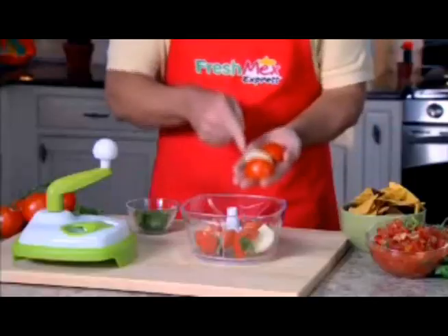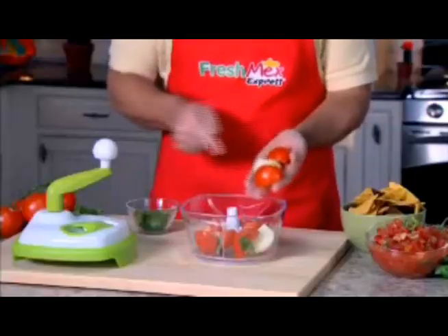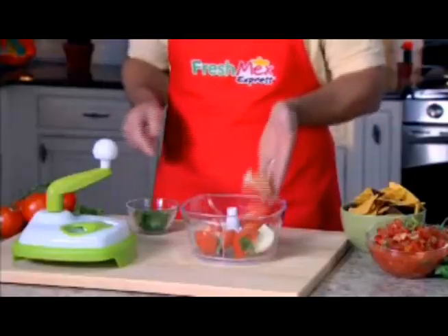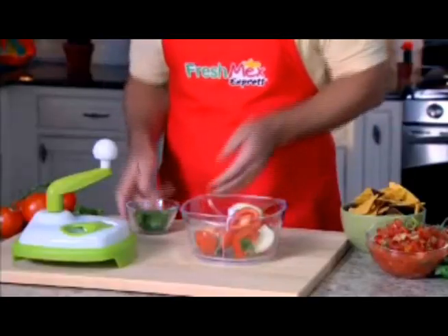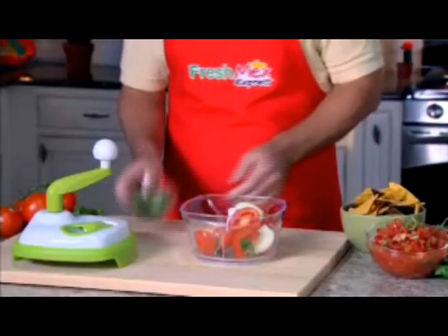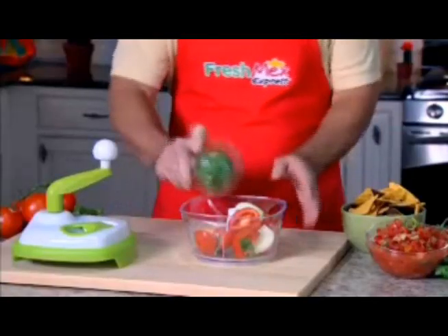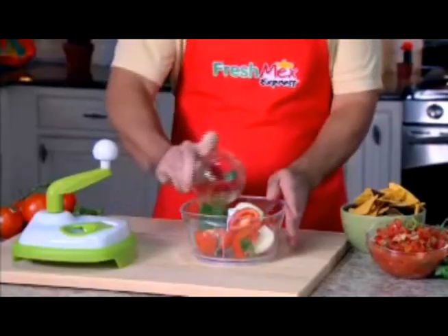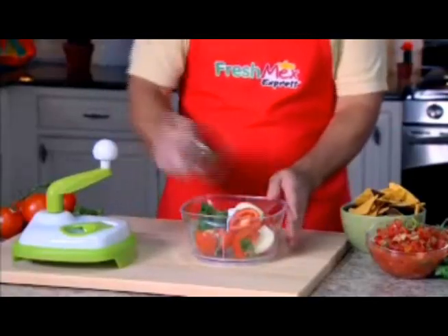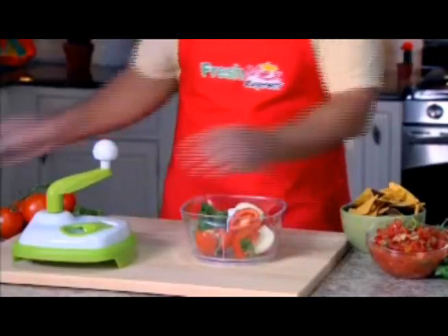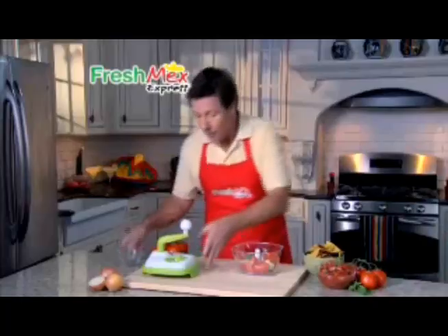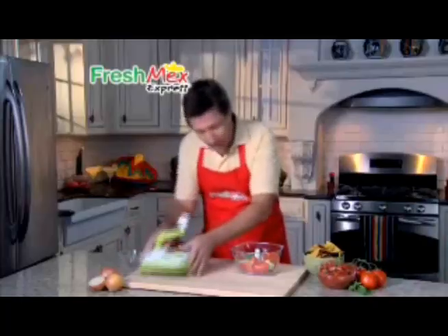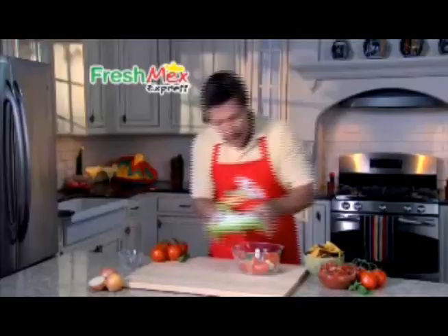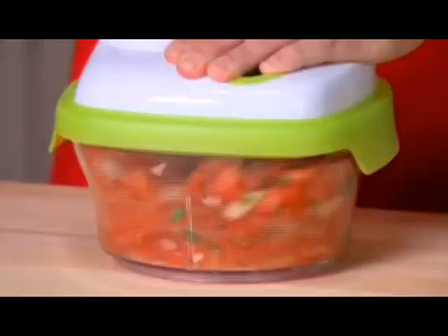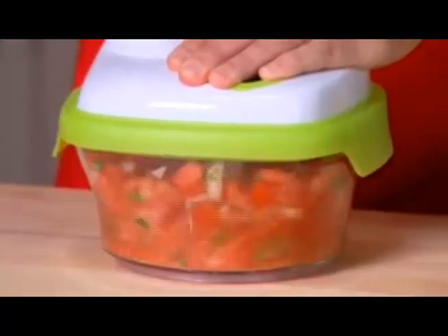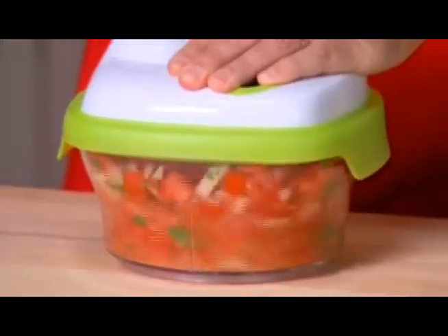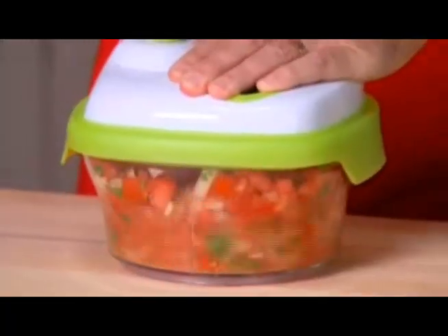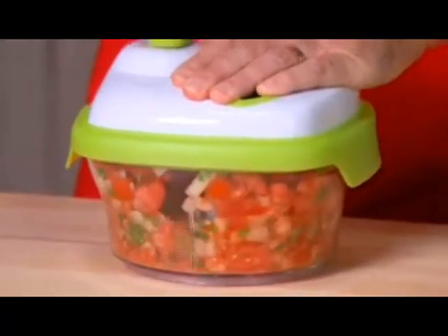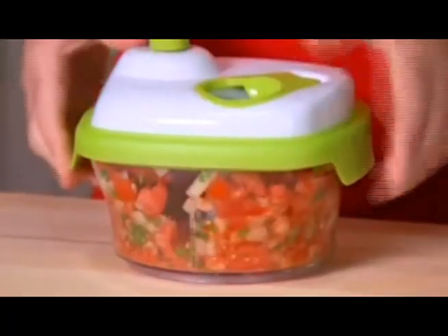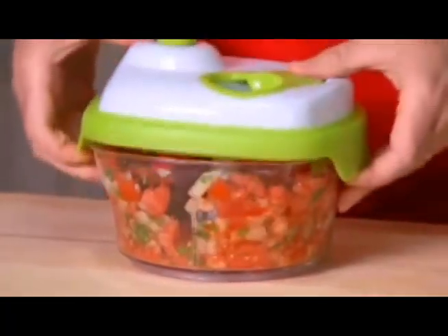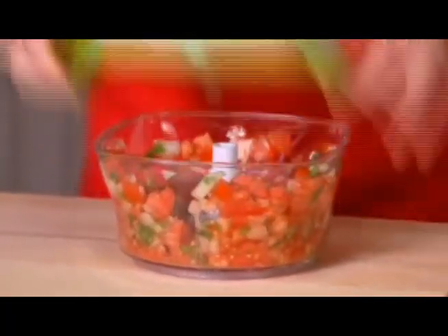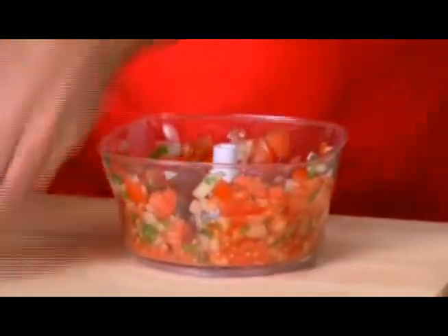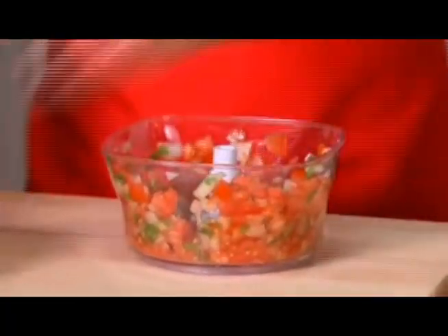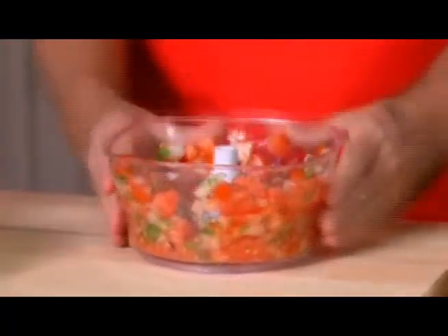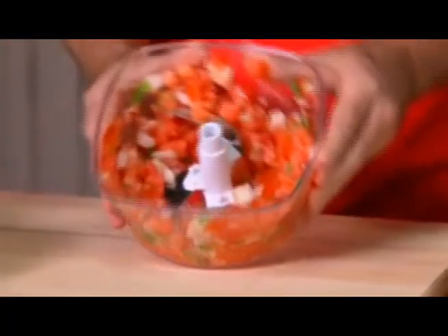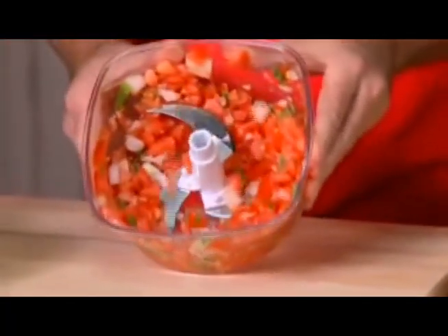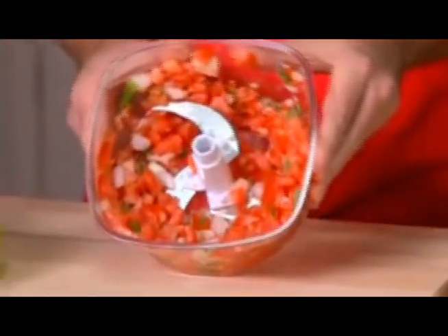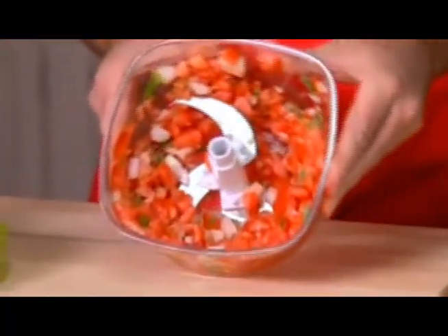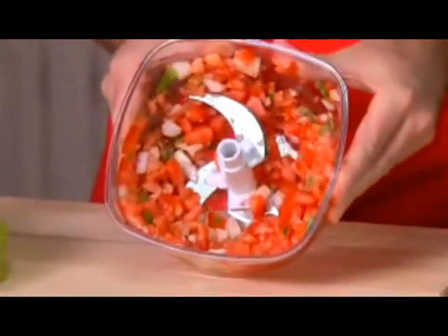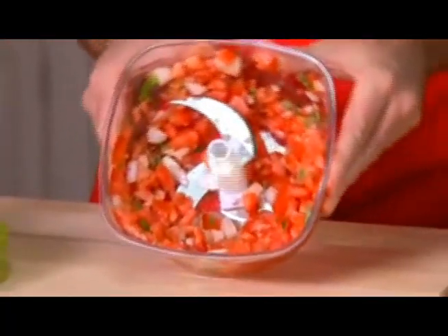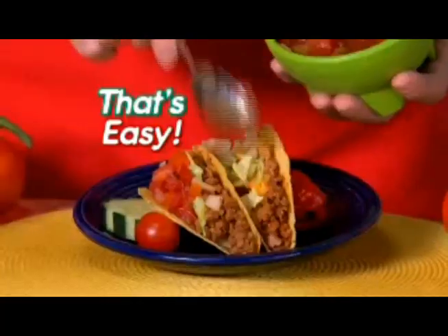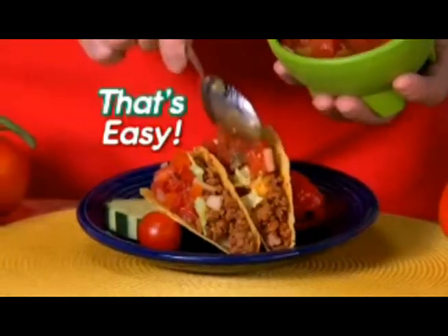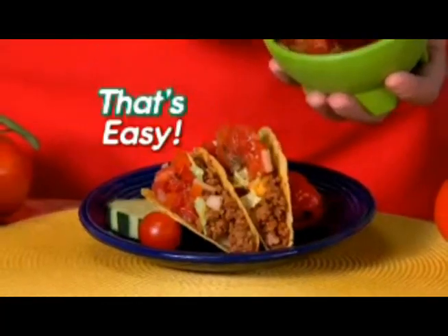Watch — just add tomatoes, onions and cilantro, put the lid on, give it a couple of turns, and in less than five seconds you have unbelievable fresh salsa. Now that's easy.